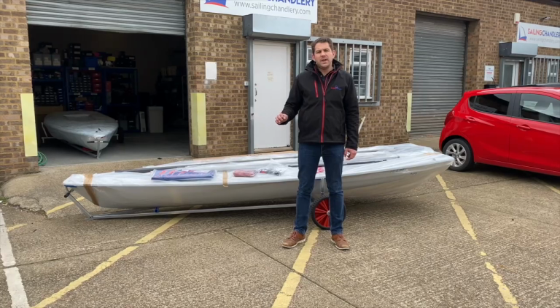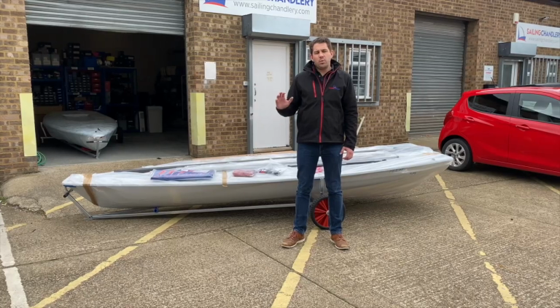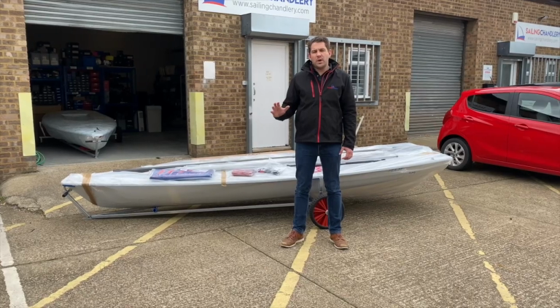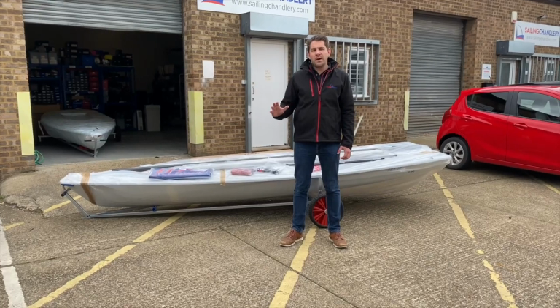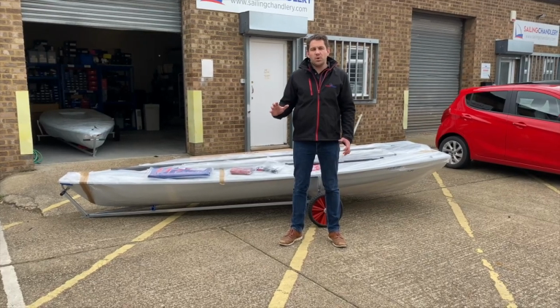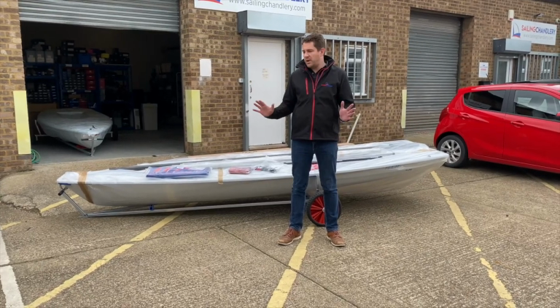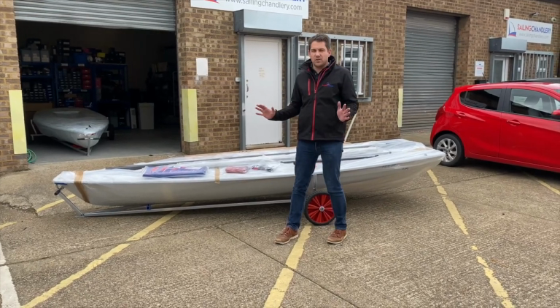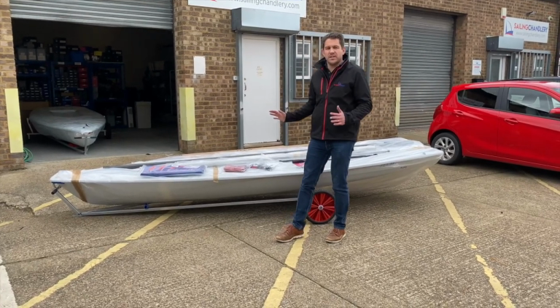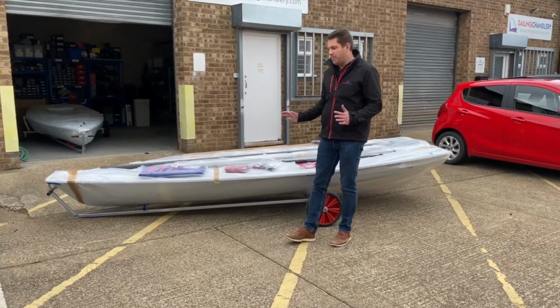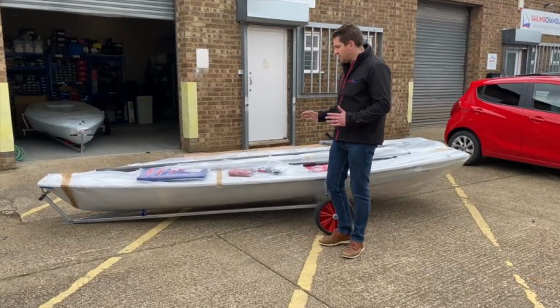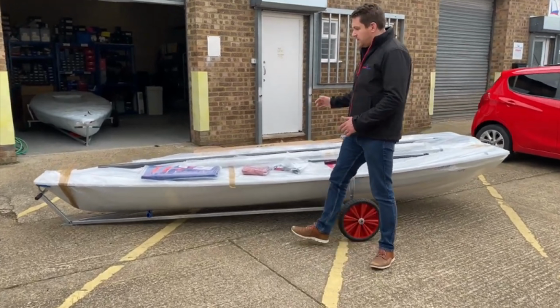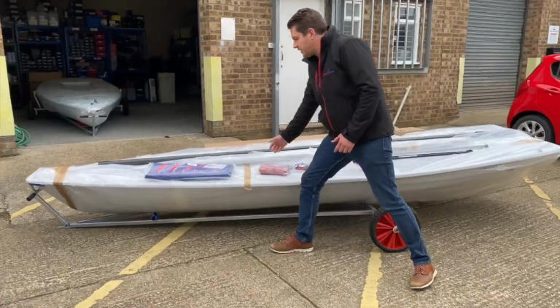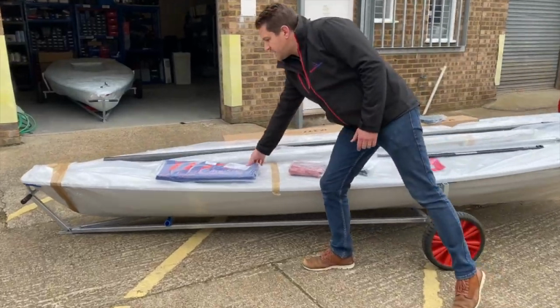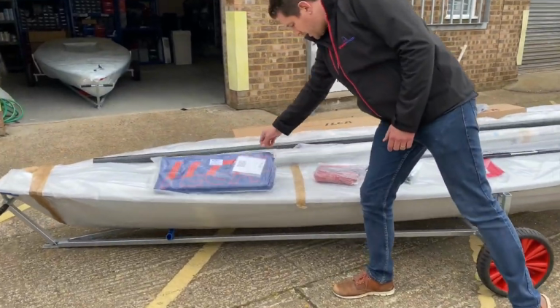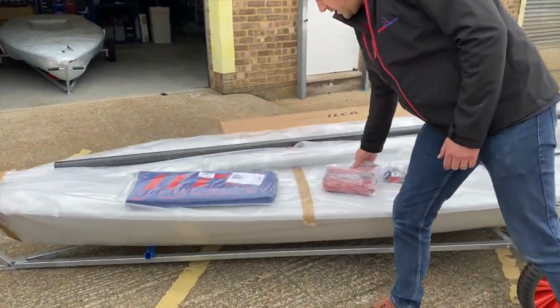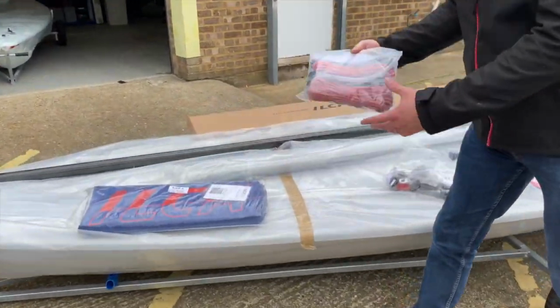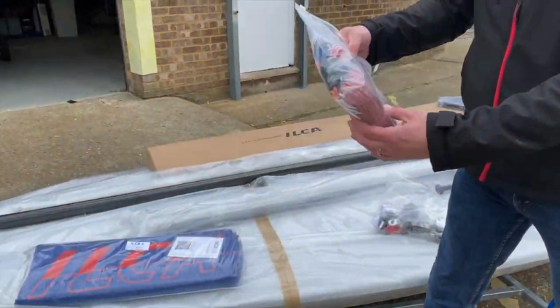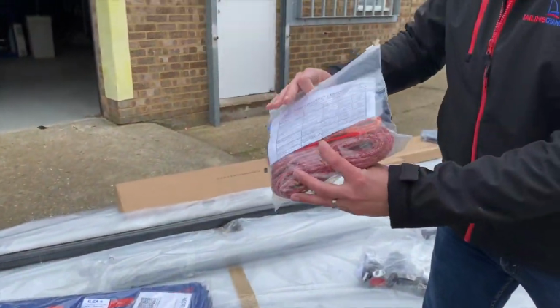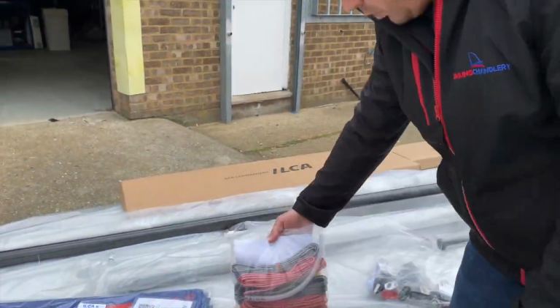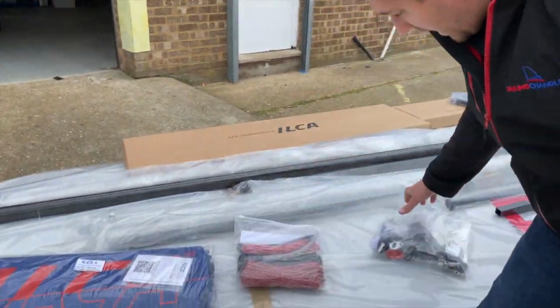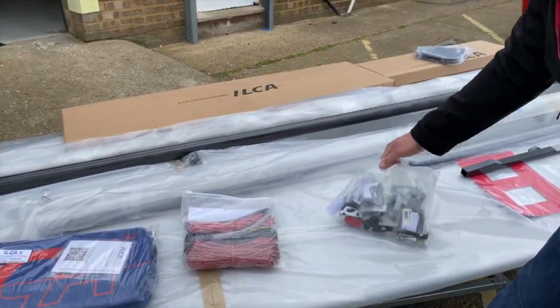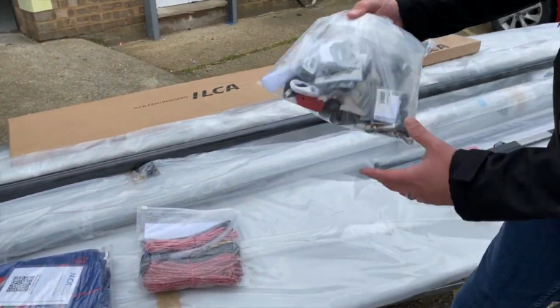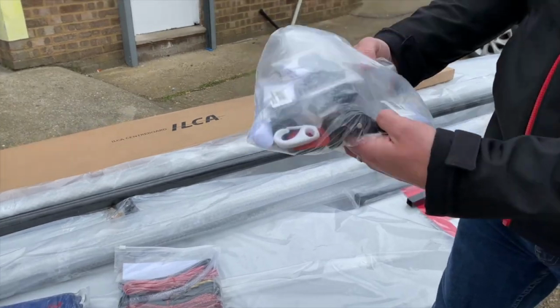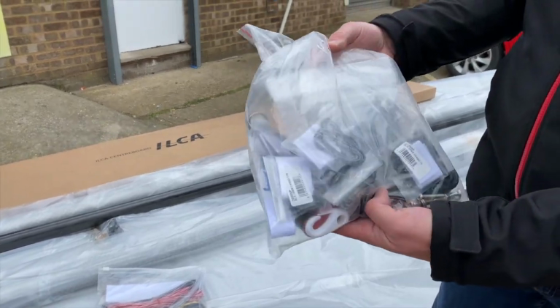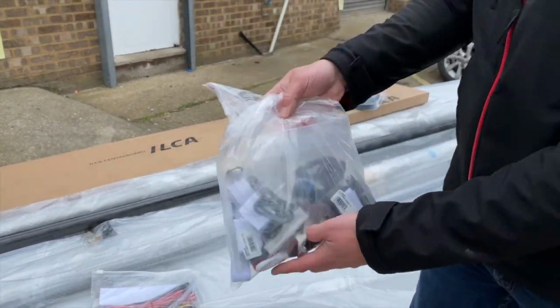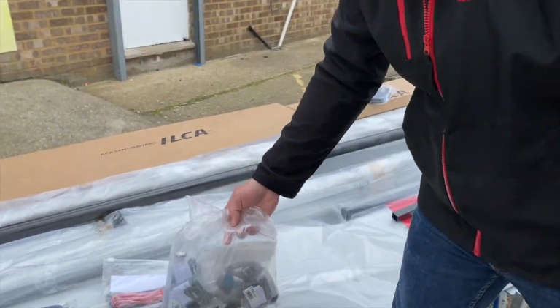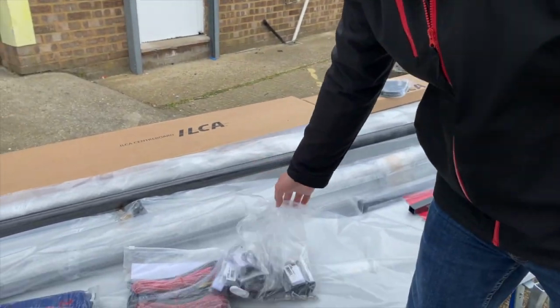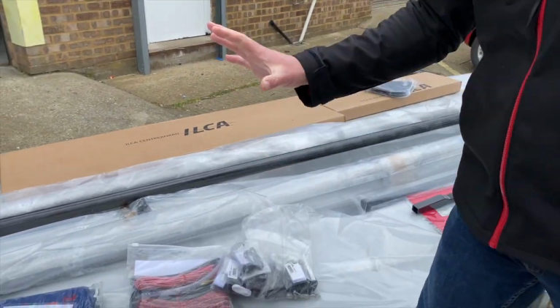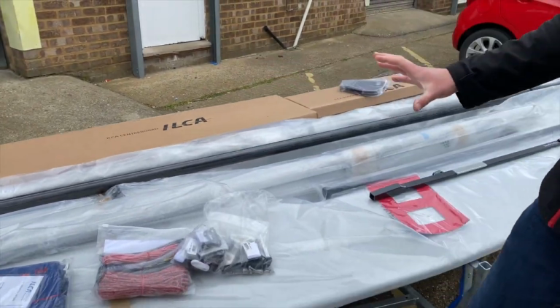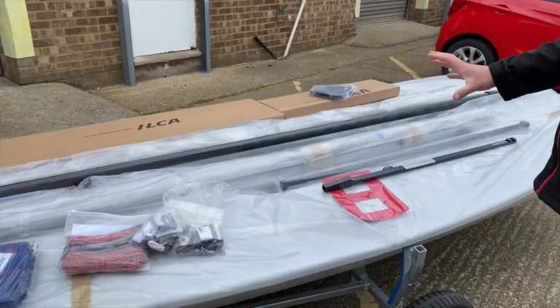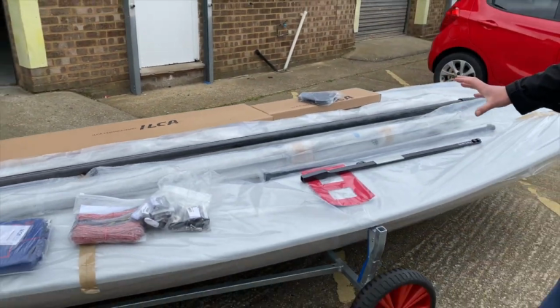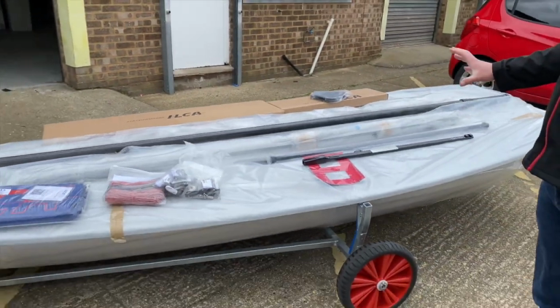Now with the Ilker, it comes all separately from the factory, like you see behind me here. You've got everything like the sails, the rope pack all bagged up, all of the parts — the kicker's not made, everything like that. So this is what you get with an Ilker; this is an Ilker 6.